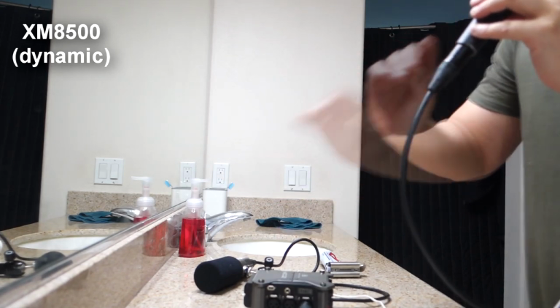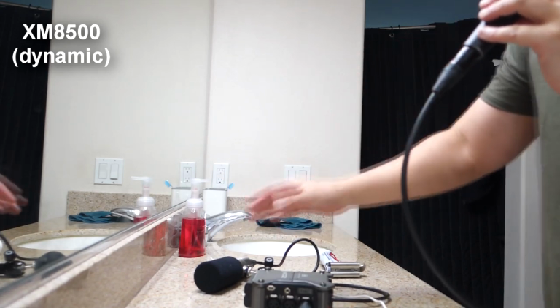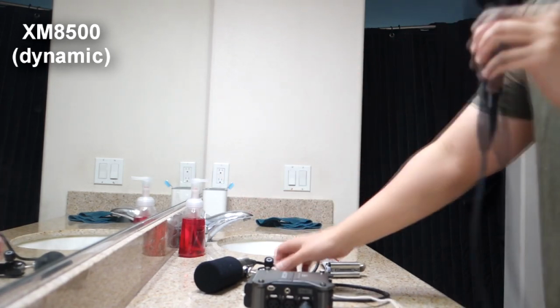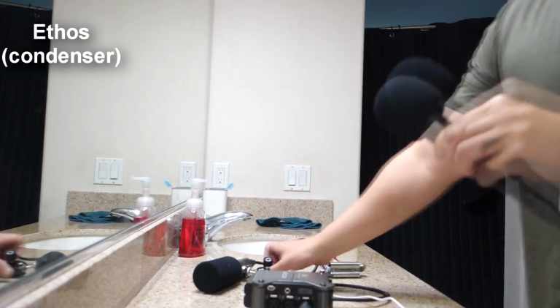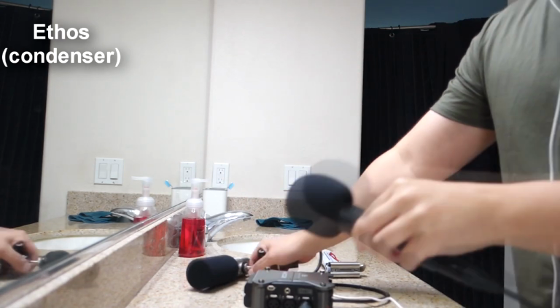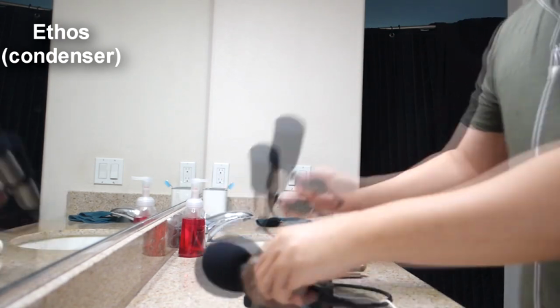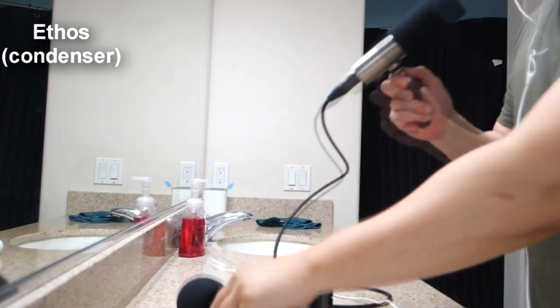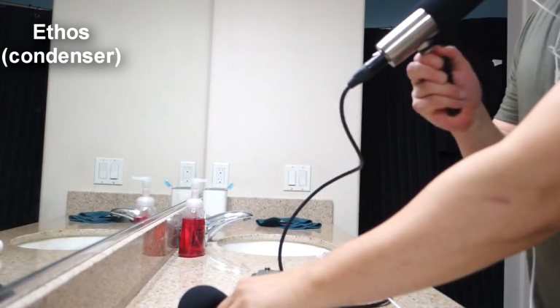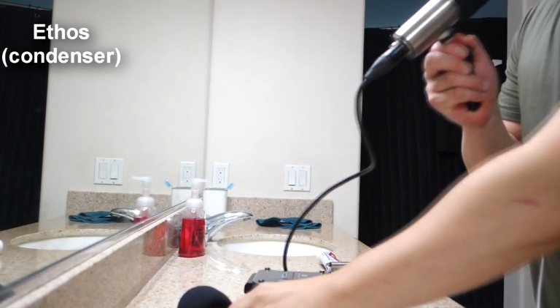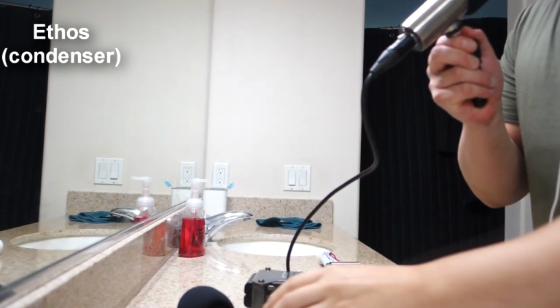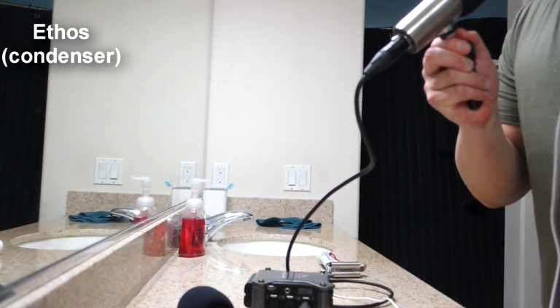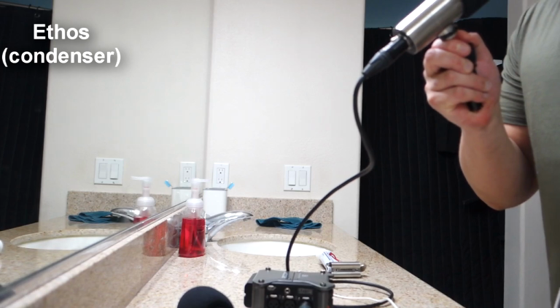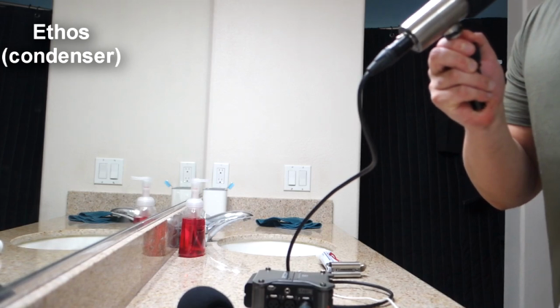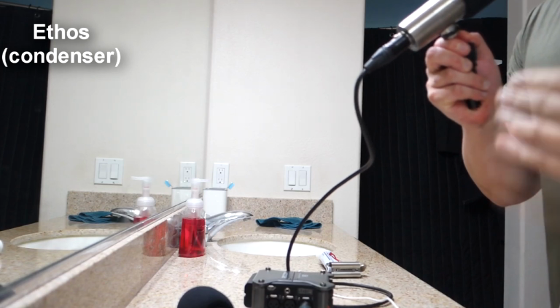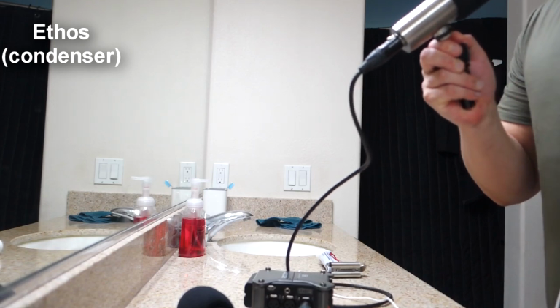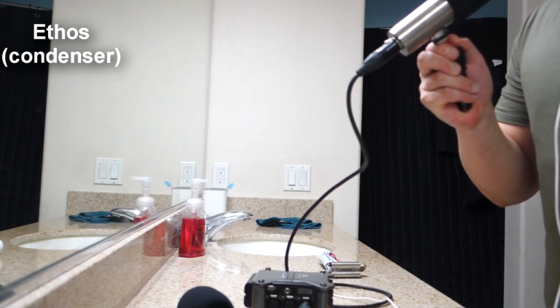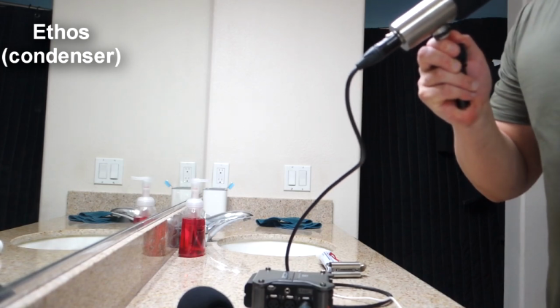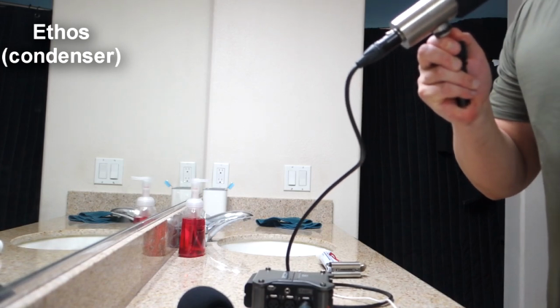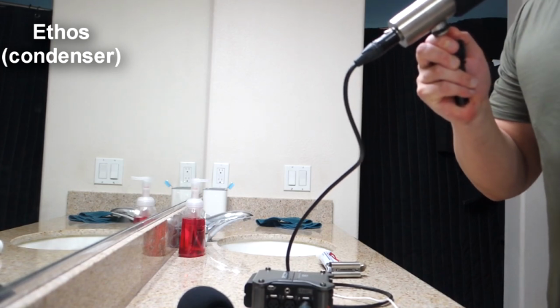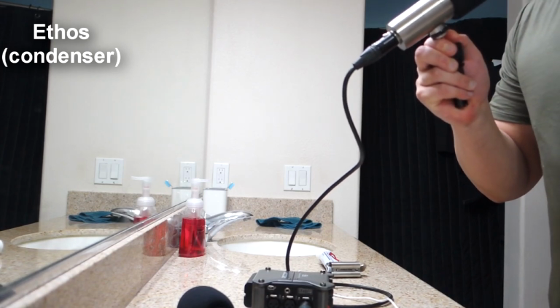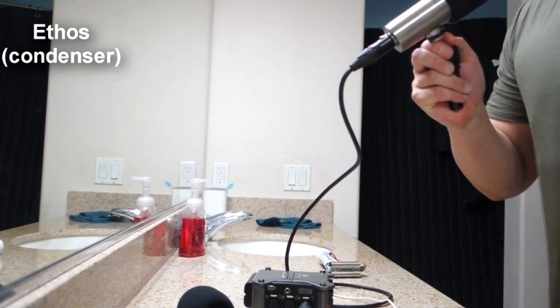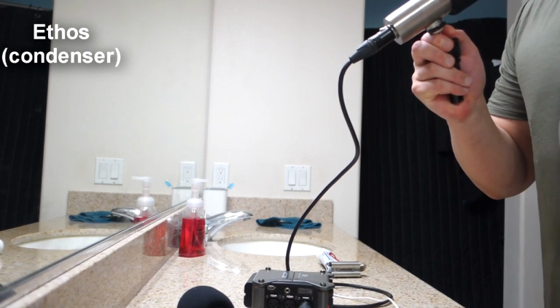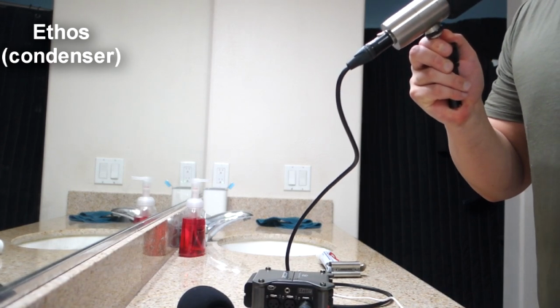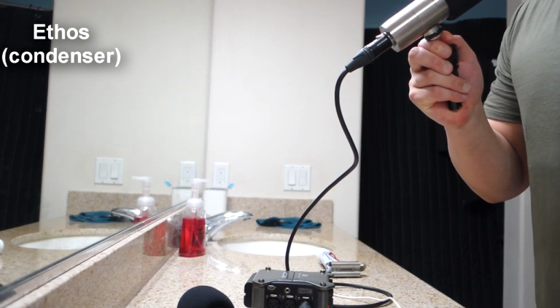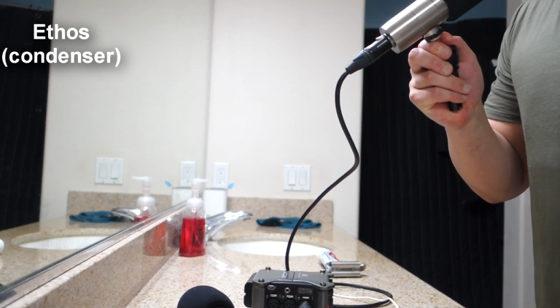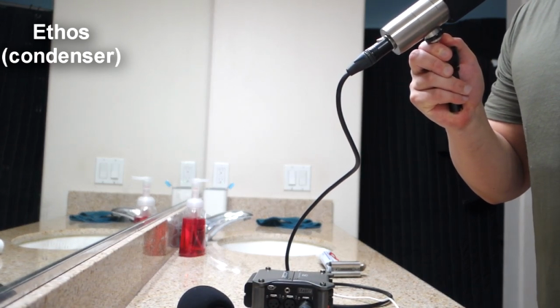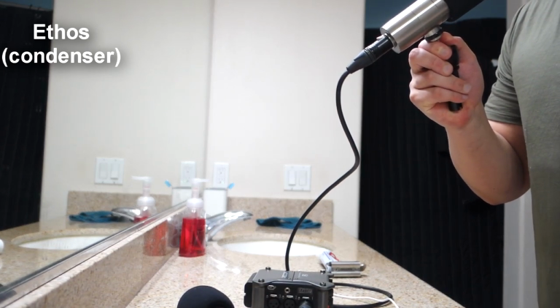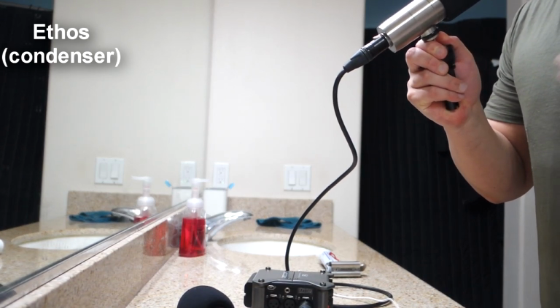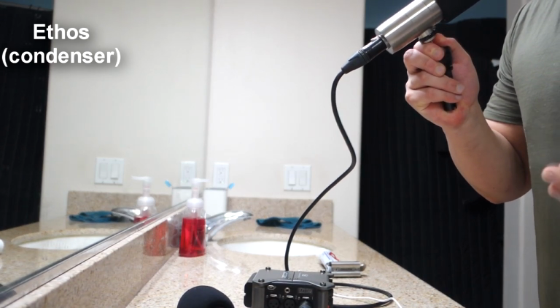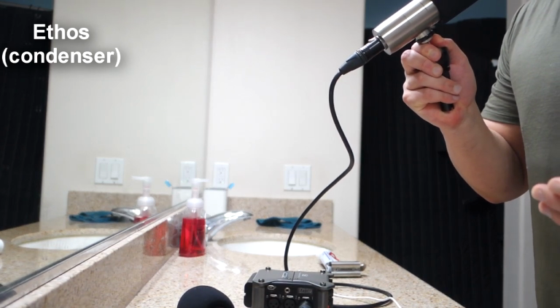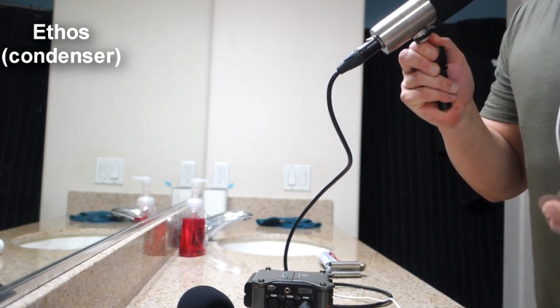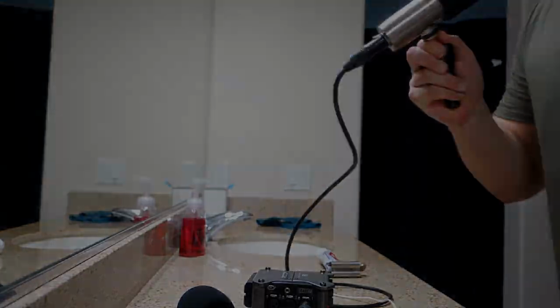Switching now. This is the Ethos, and this is when the vacuum cleaner is coming in. Microphone check testing 1-2-3.